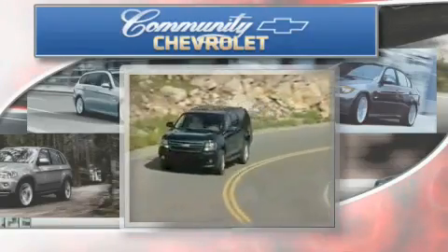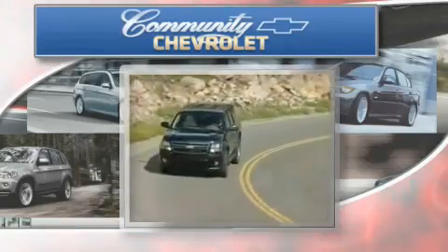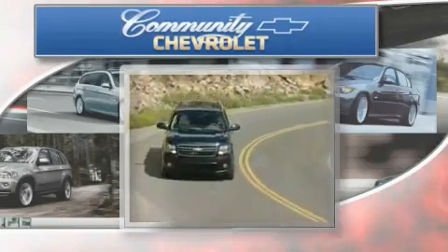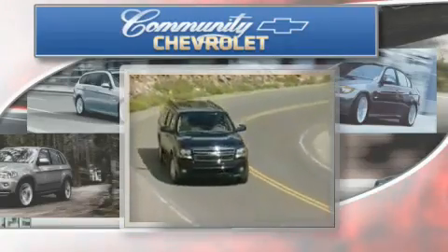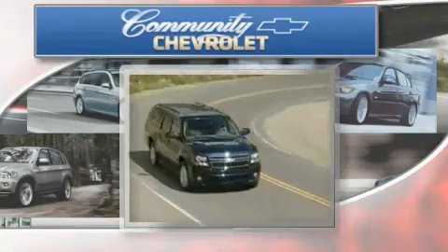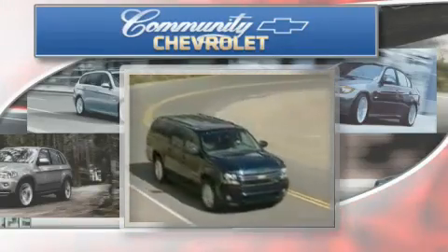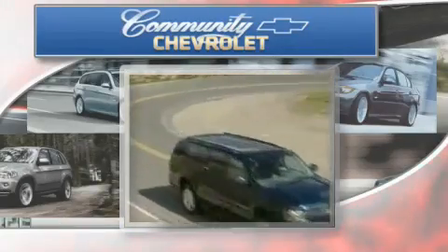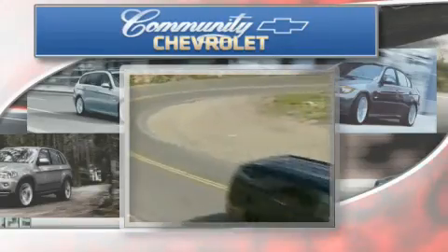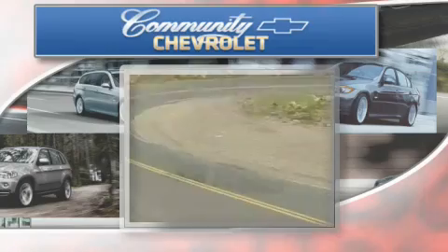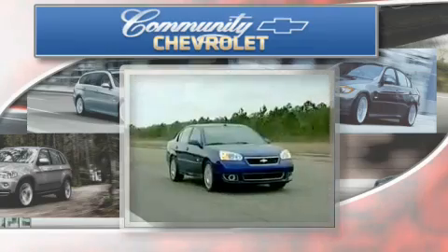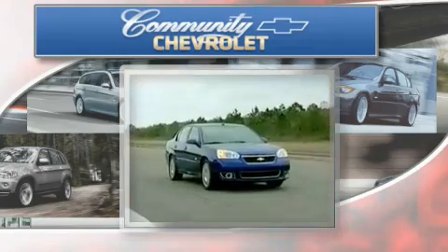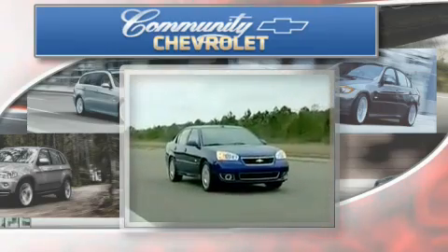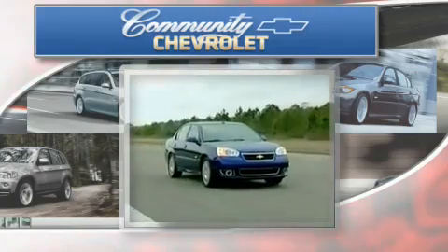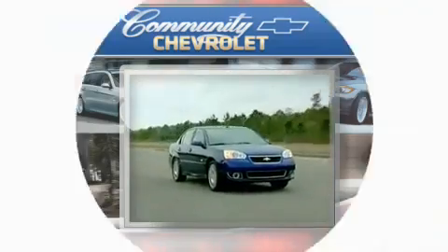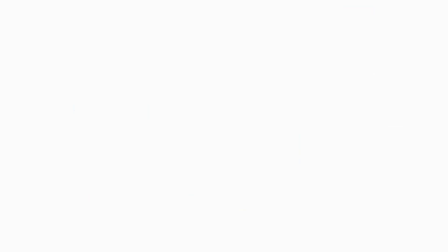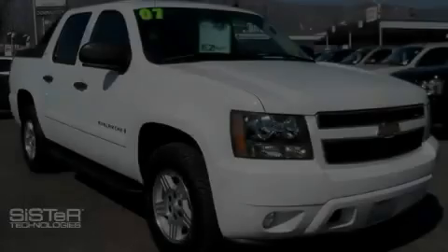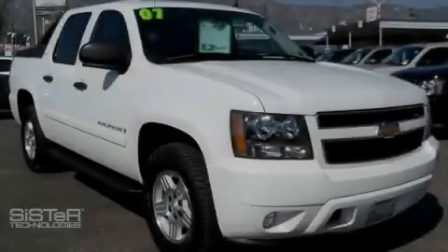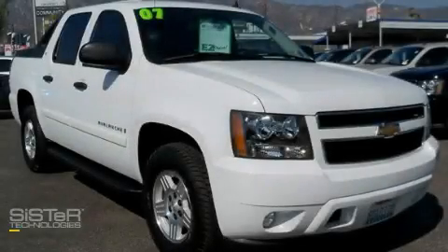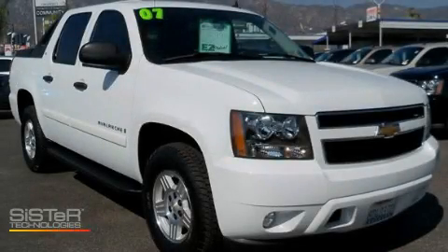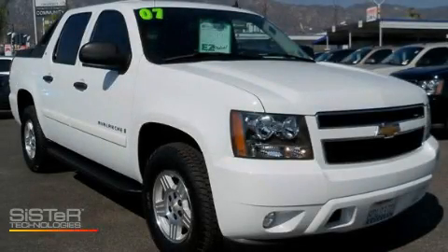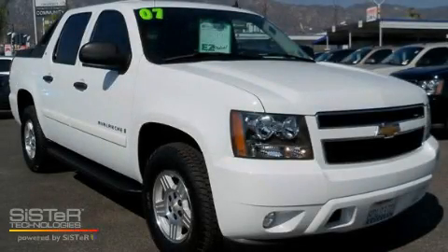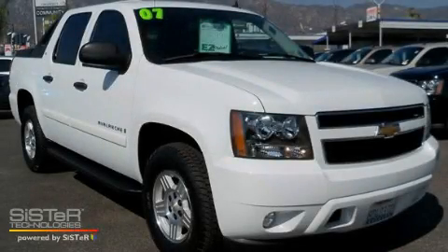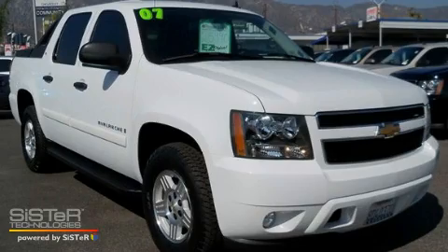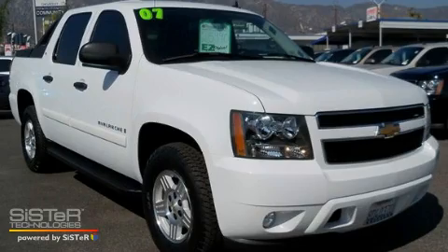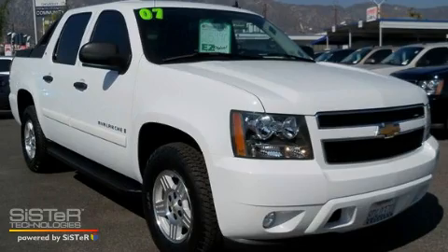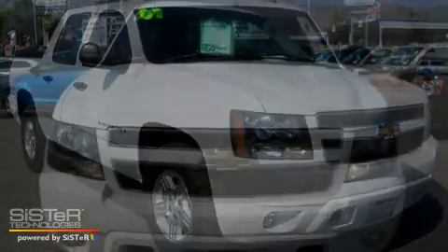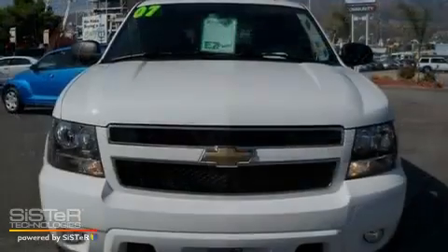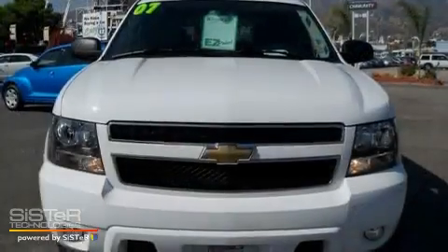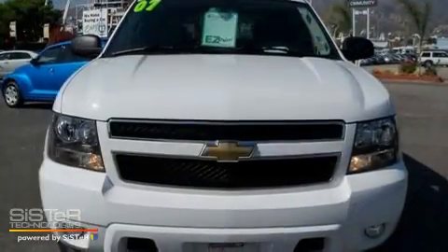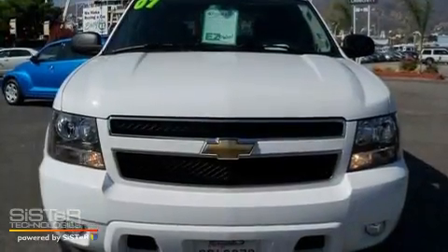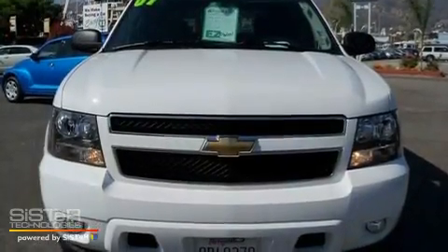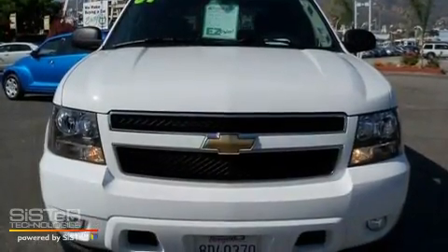Another fine vehicle offered by Community Chevrolet. This is a 2007 Chevrolet Avalanche — made for the job site, the trail, and the town.